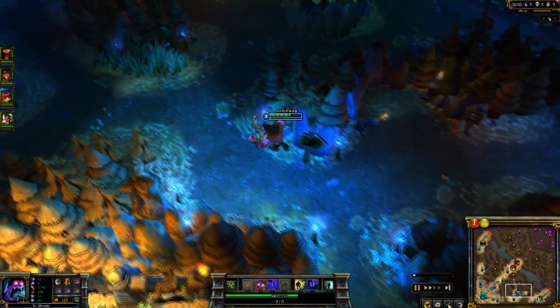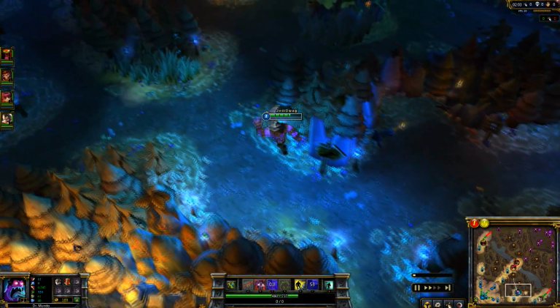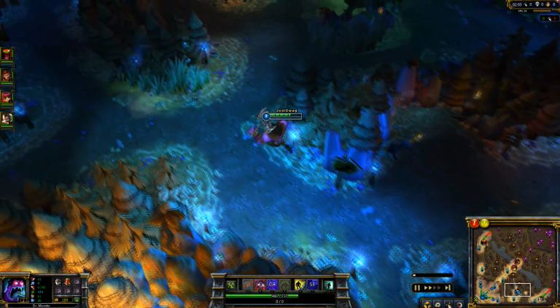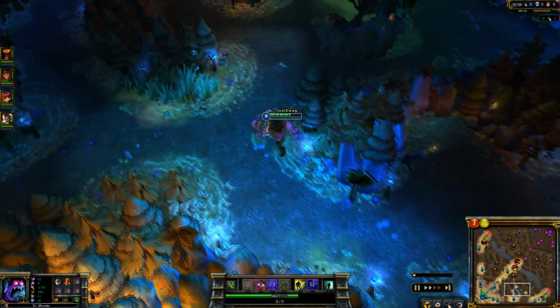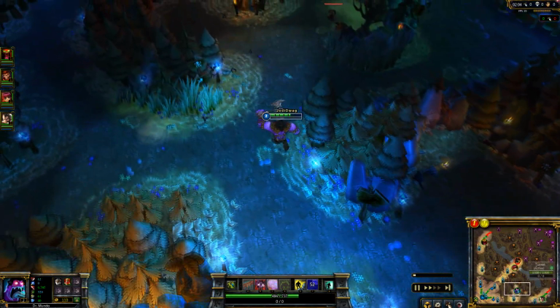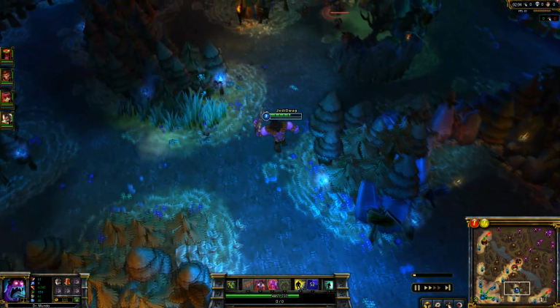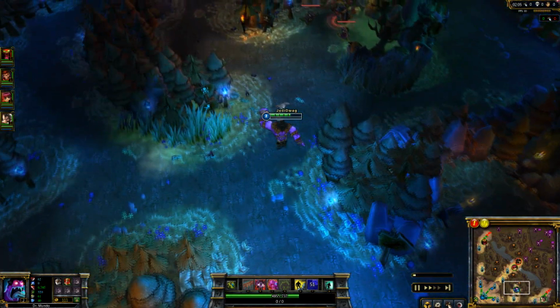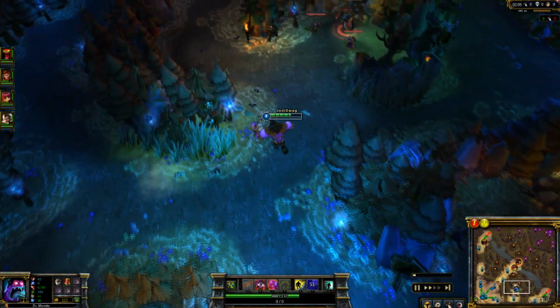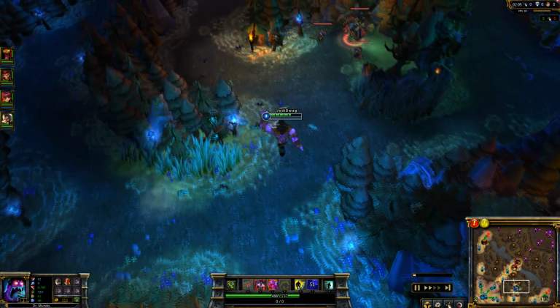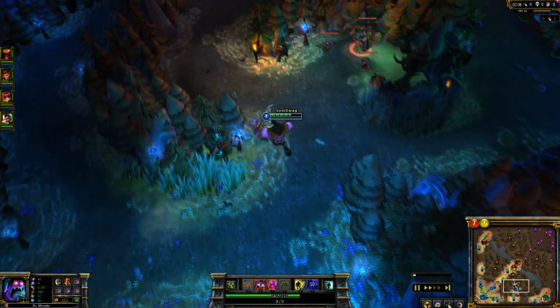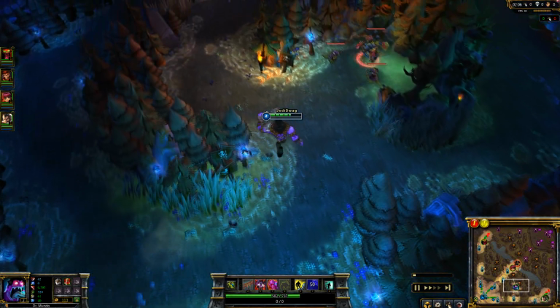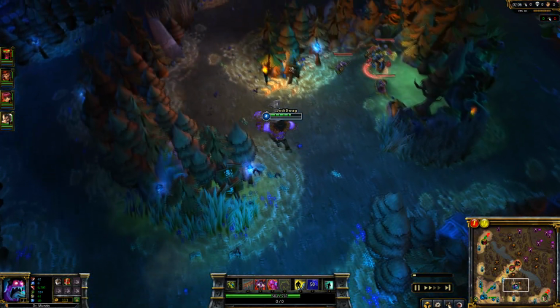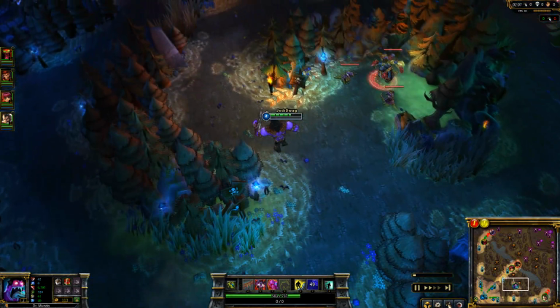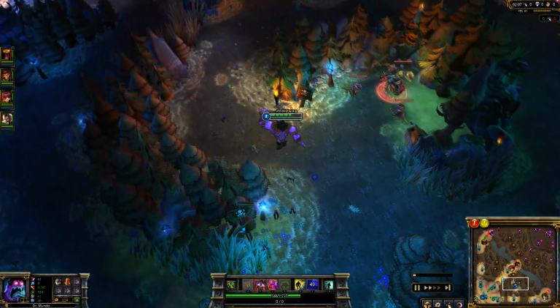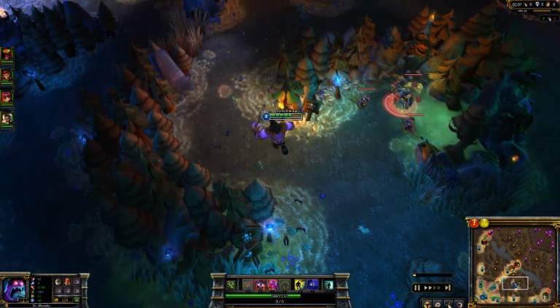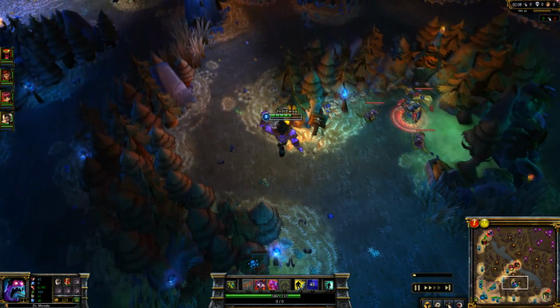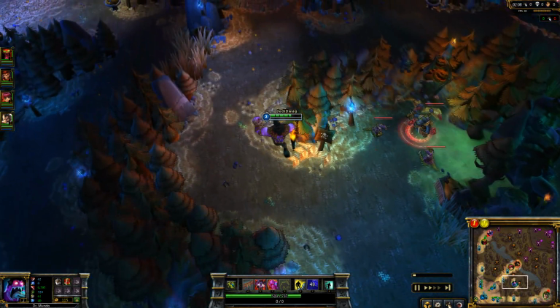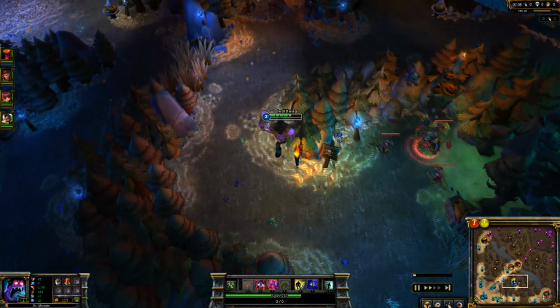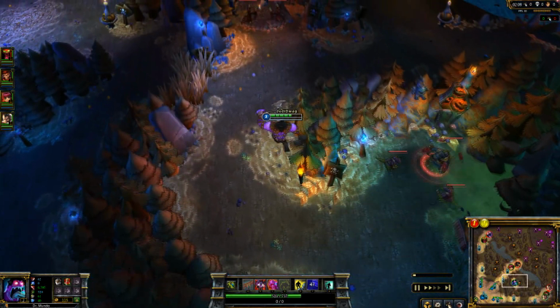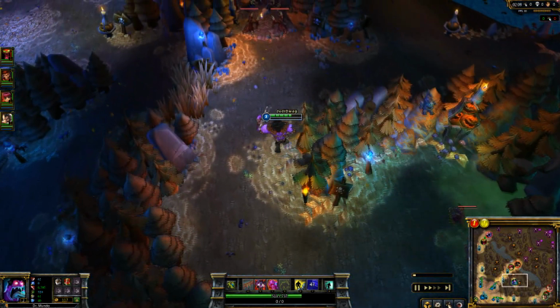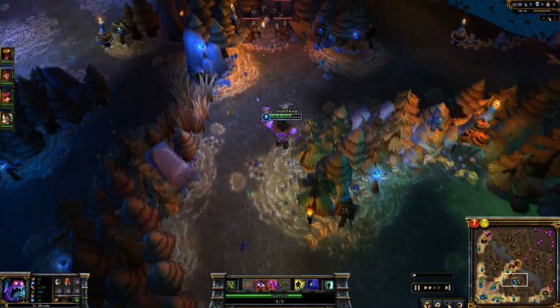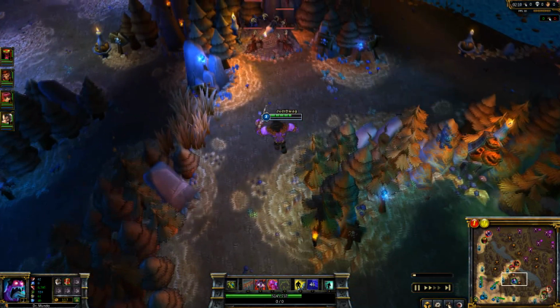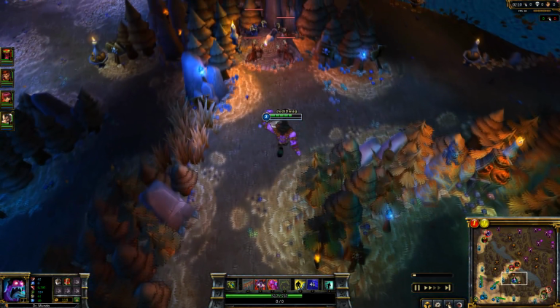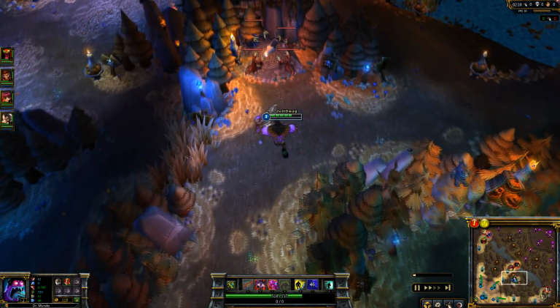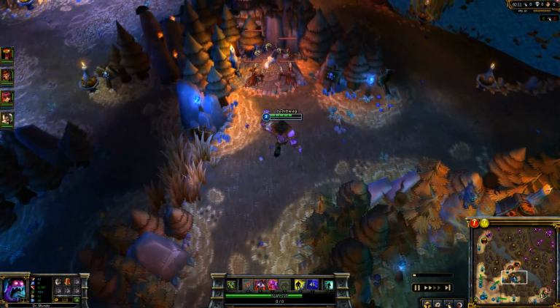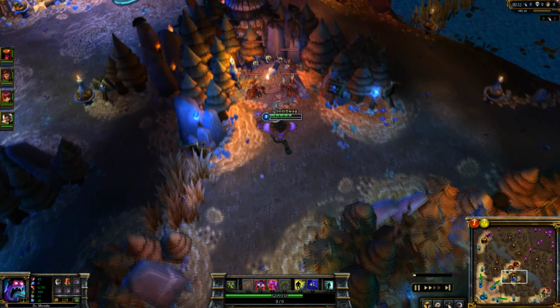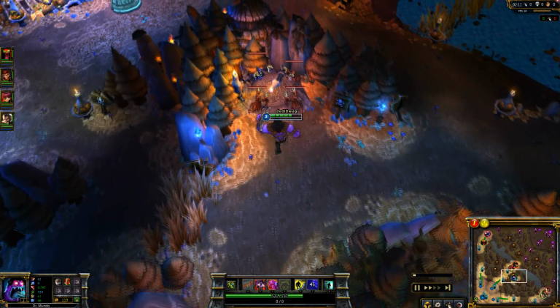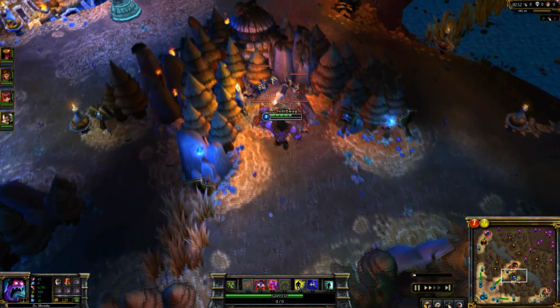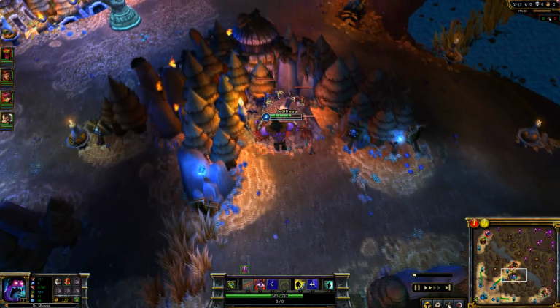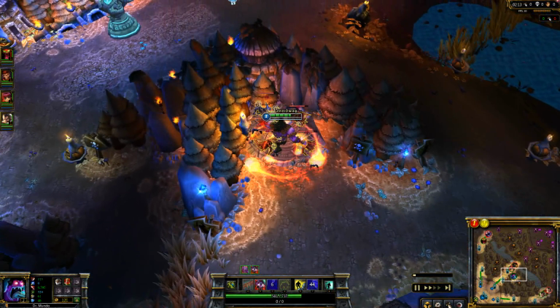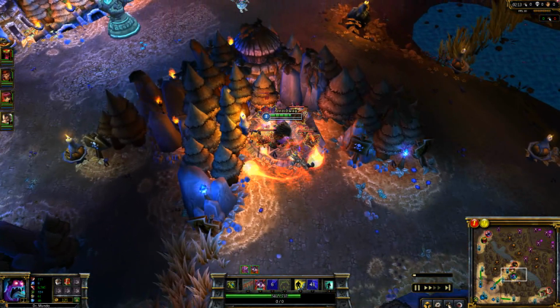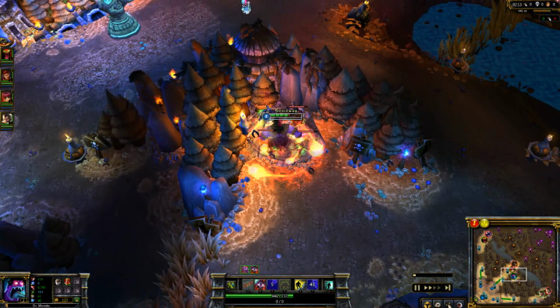Next point's in W — go to the wraiths. Notice how I have not used any of my health pots yet. Don't use your health pots until after the wraiths, because that way you maximize damage on your E by having missing HP.